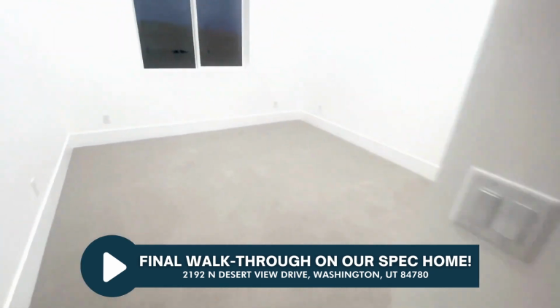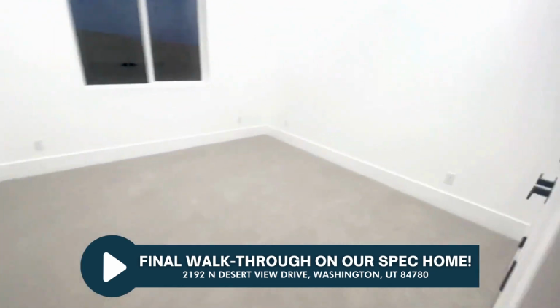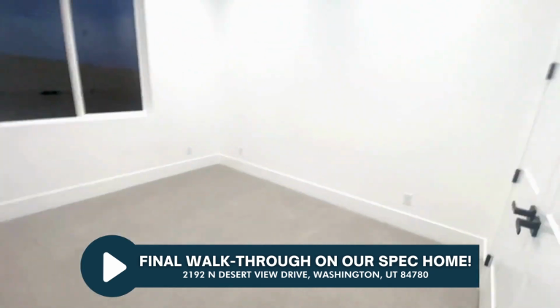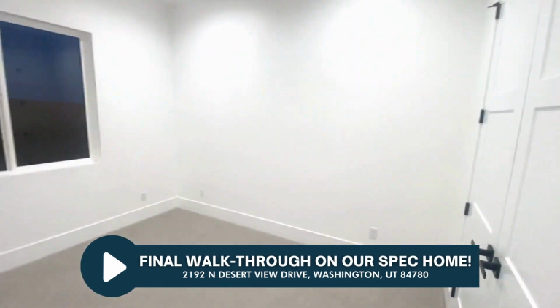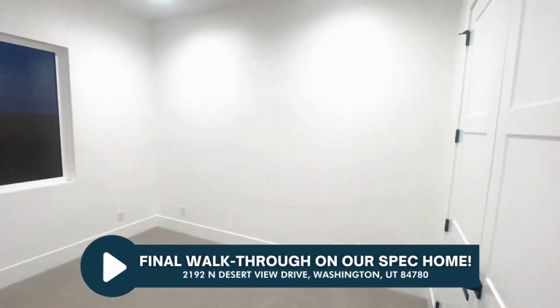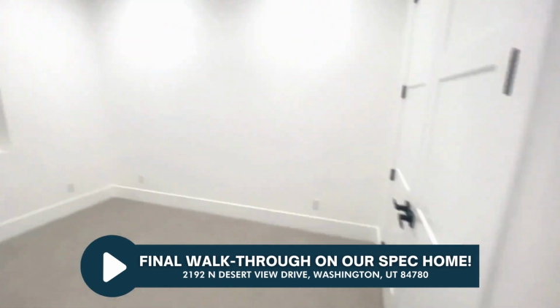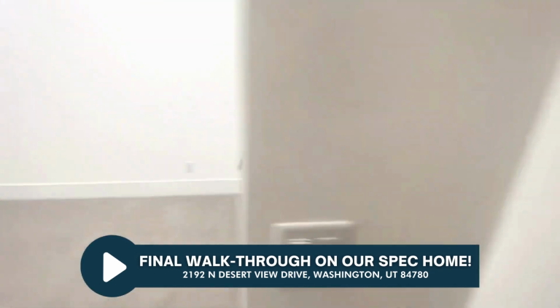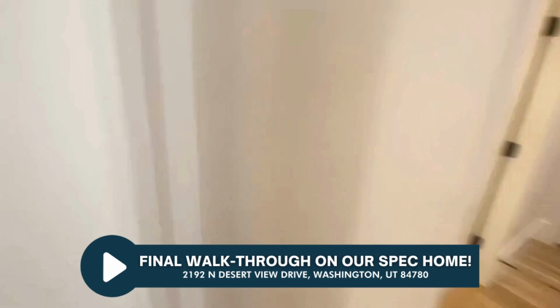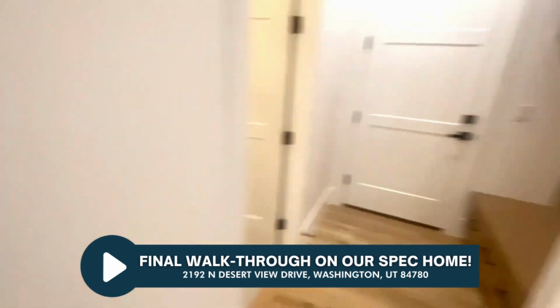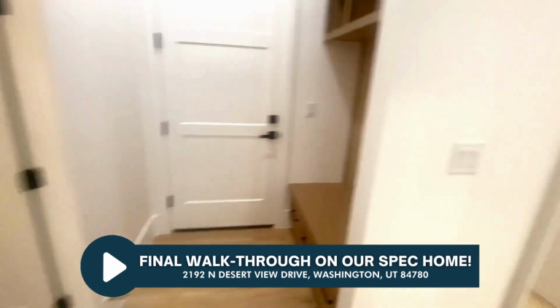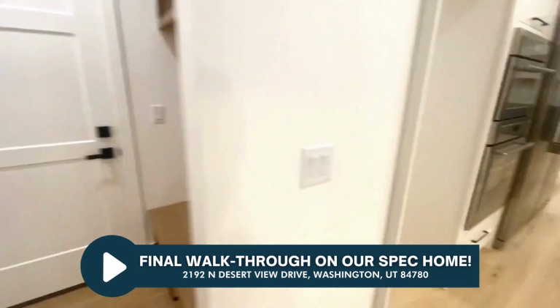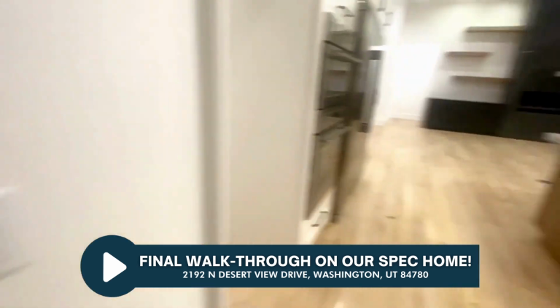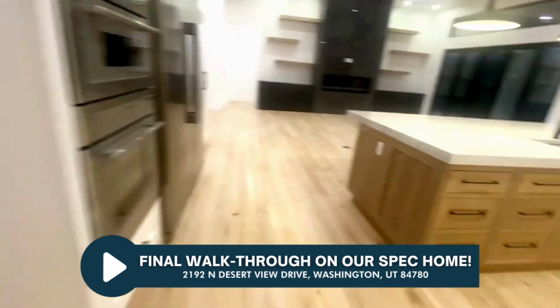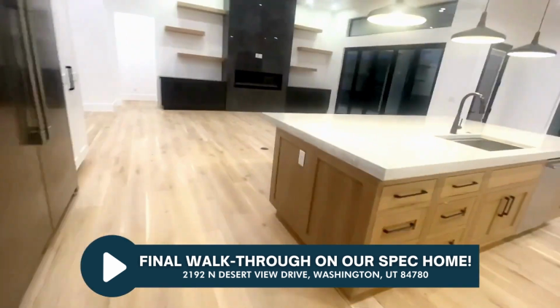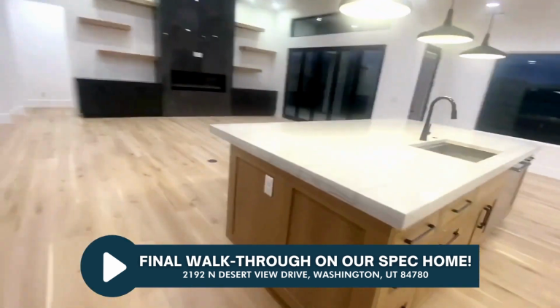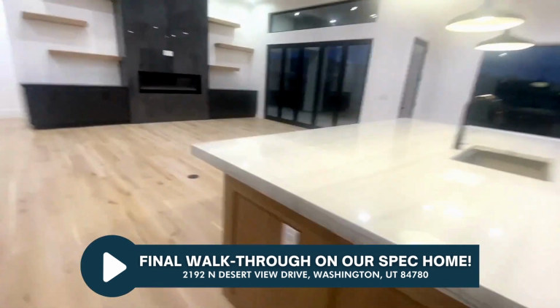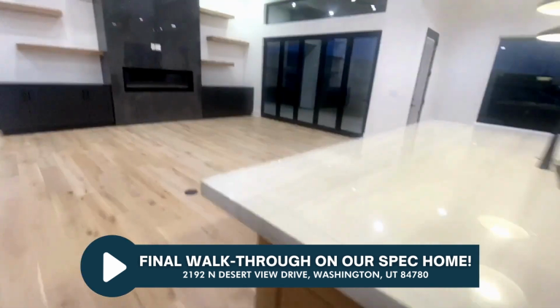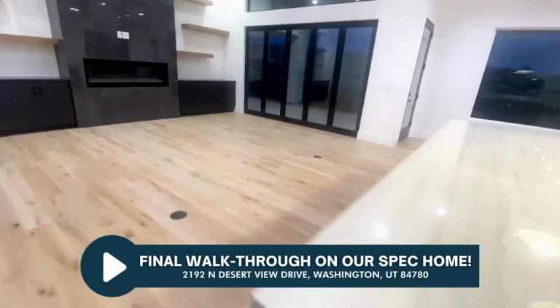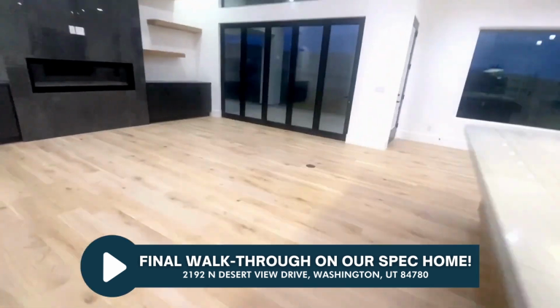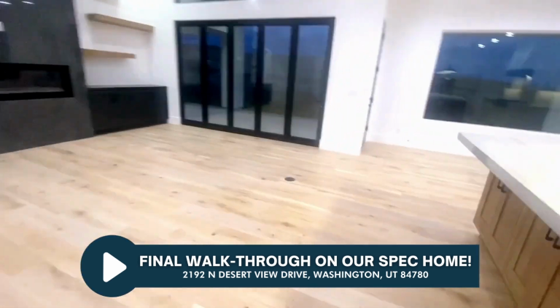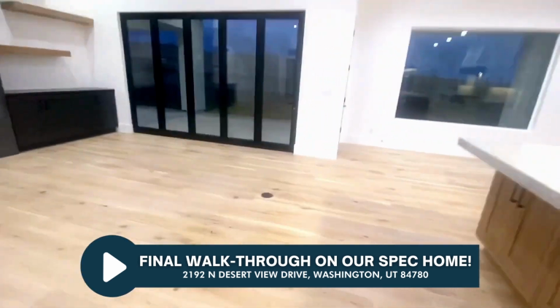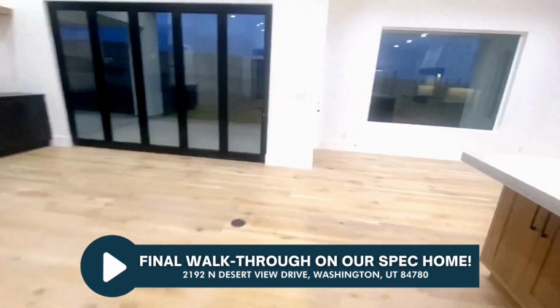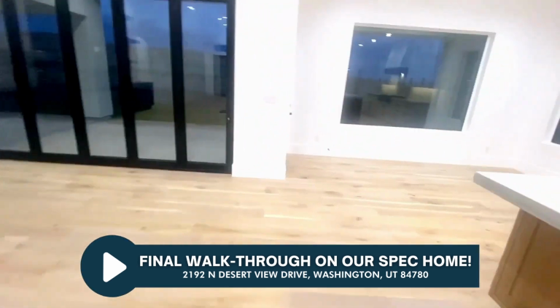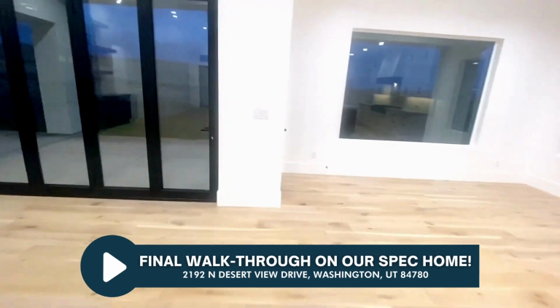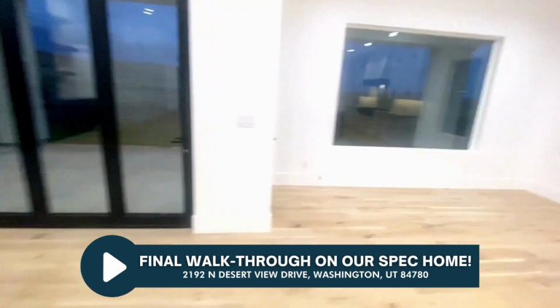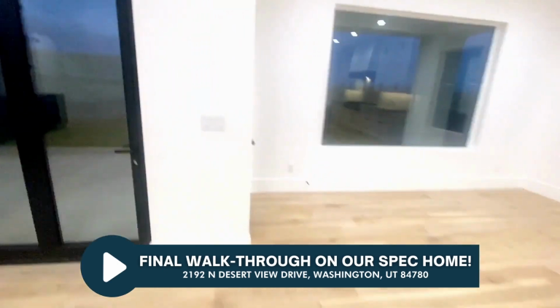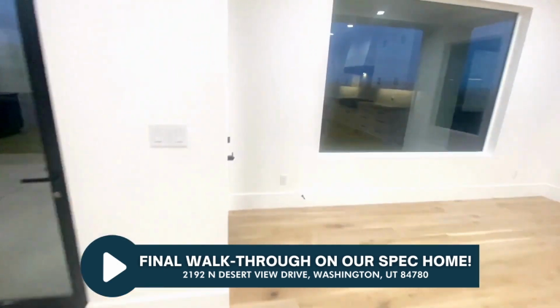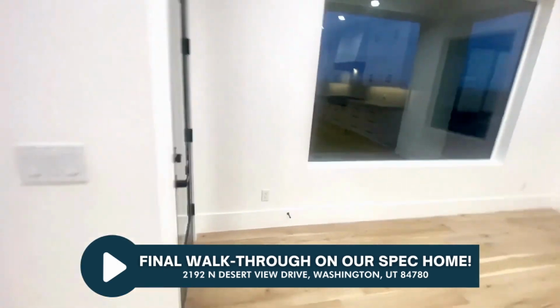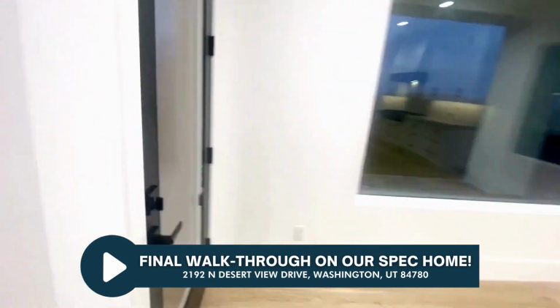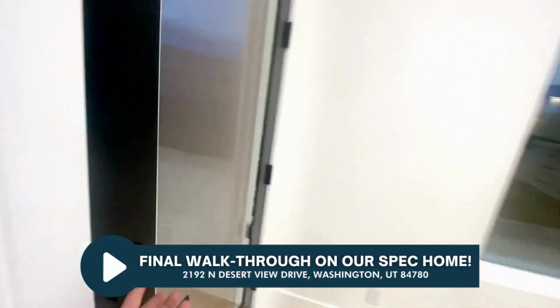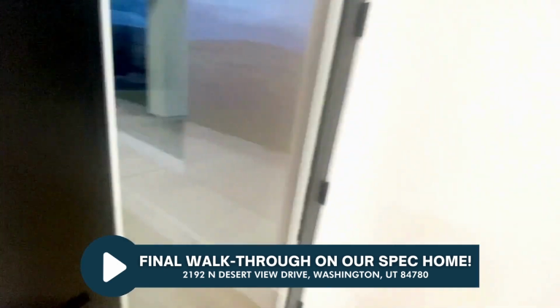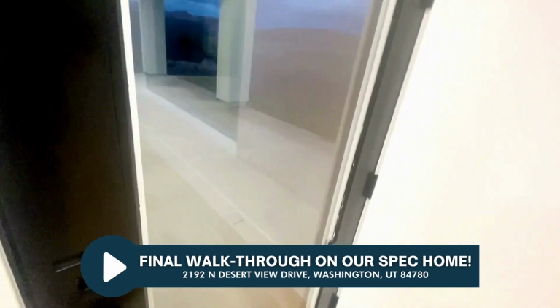Okay, the last bedroom here. Let's show you the landscaping out back and we'll finish with the garage. We'll go through this door — it's a little easier.